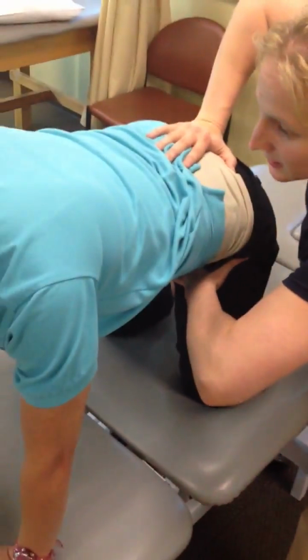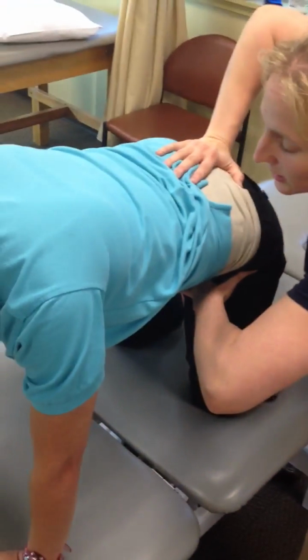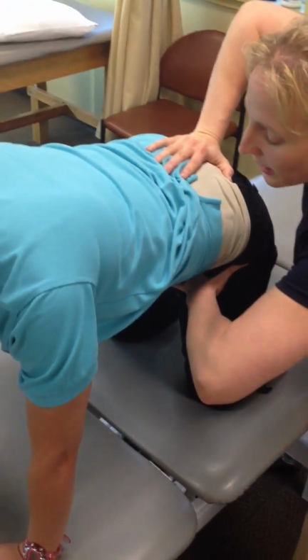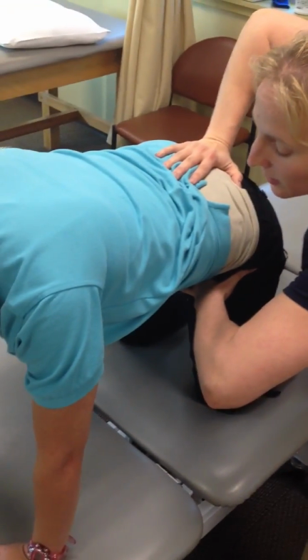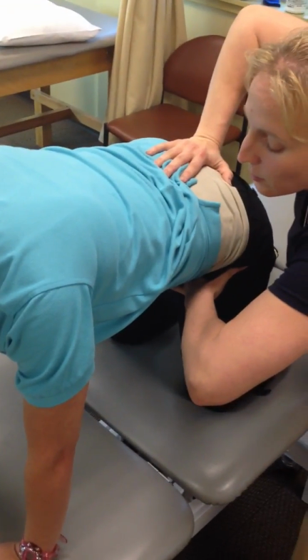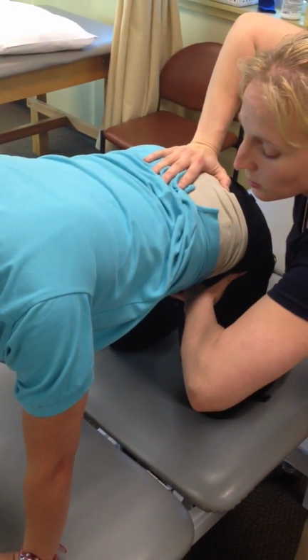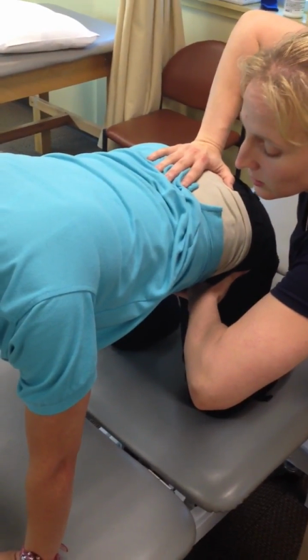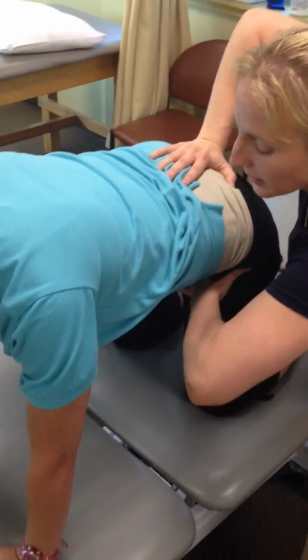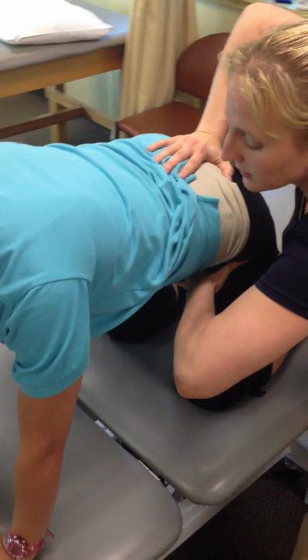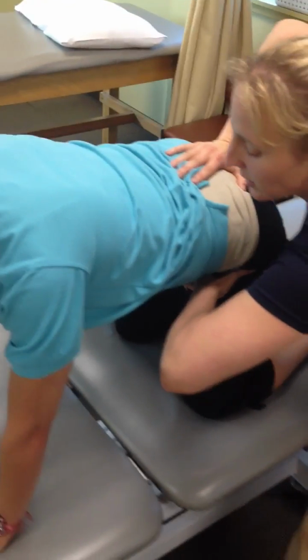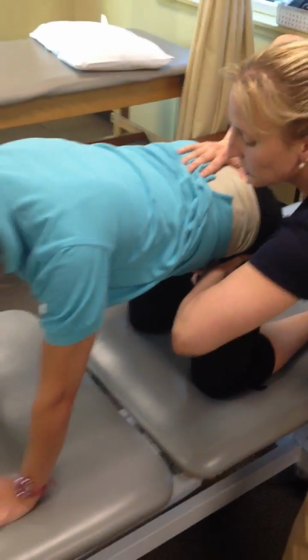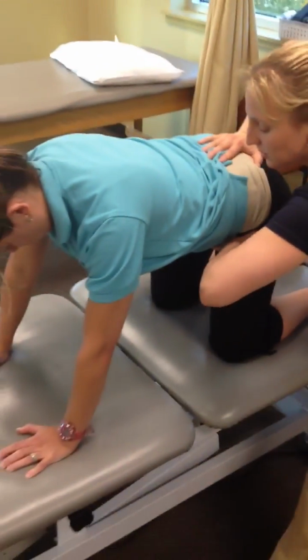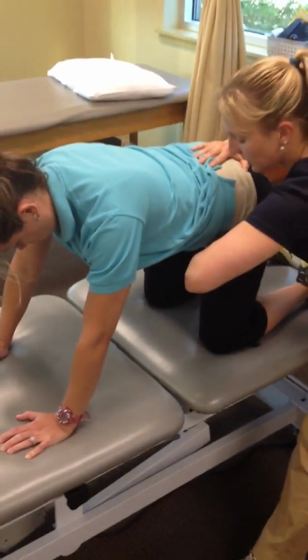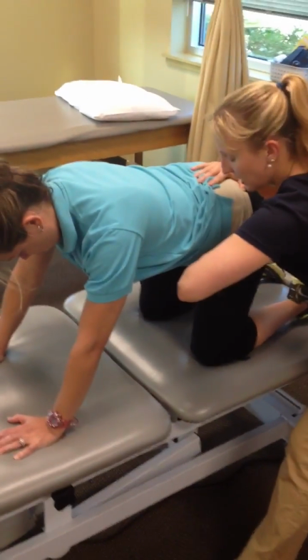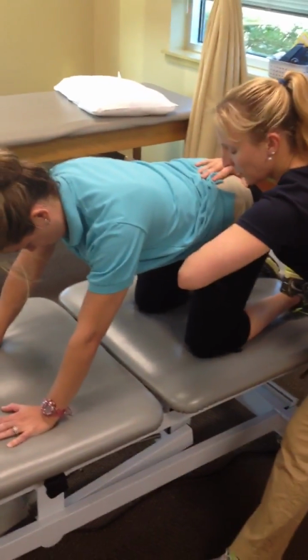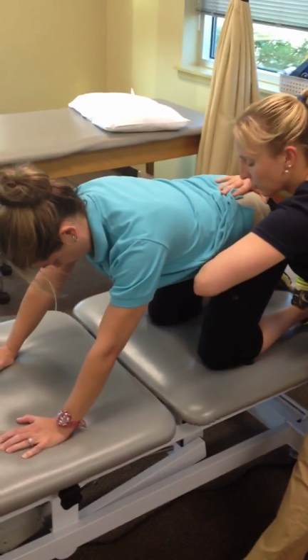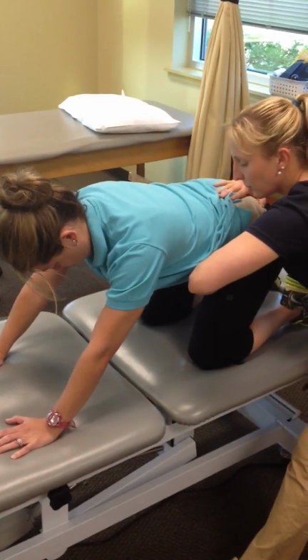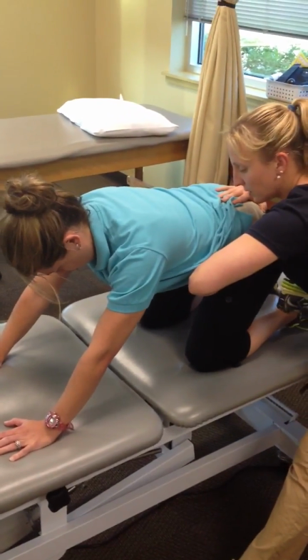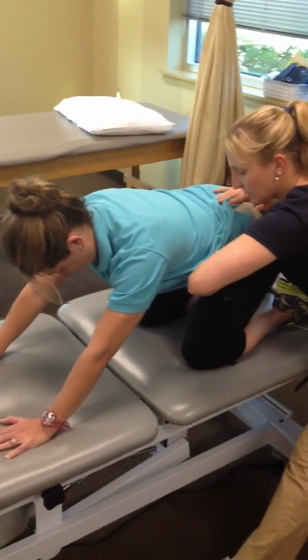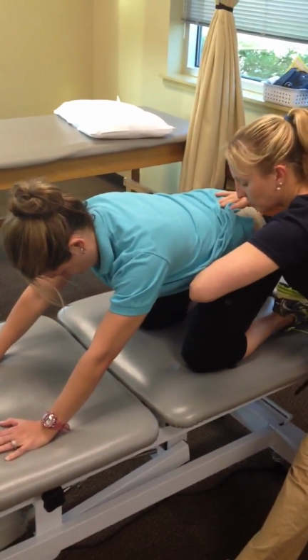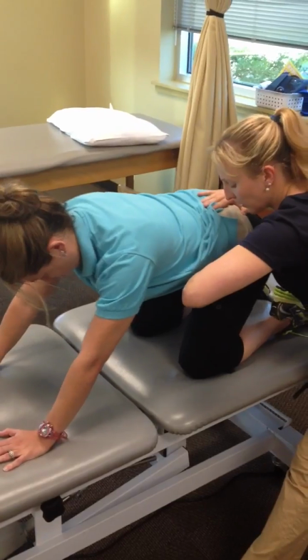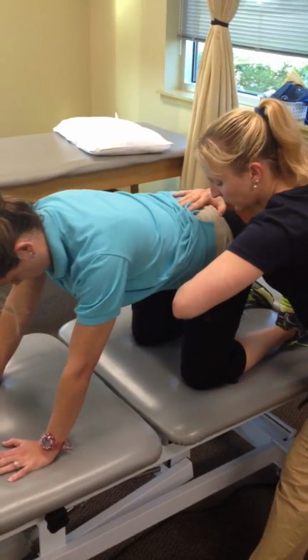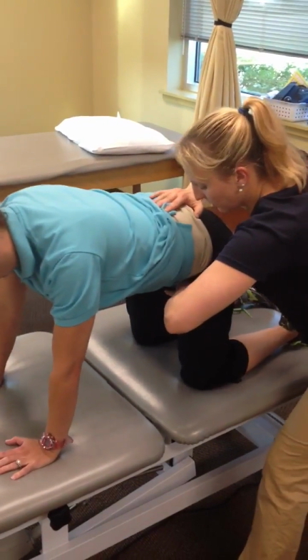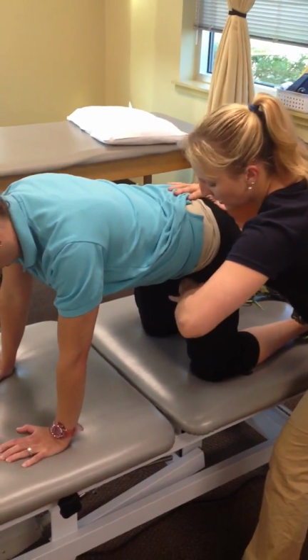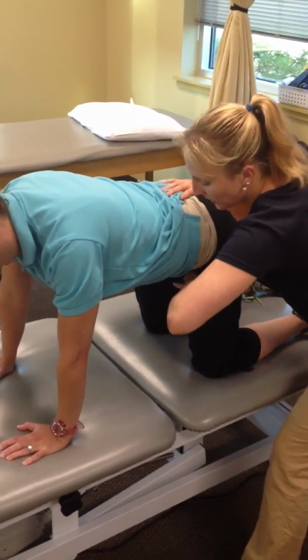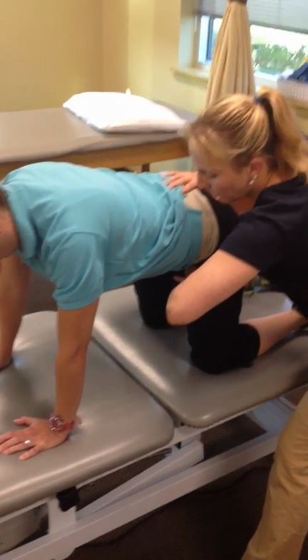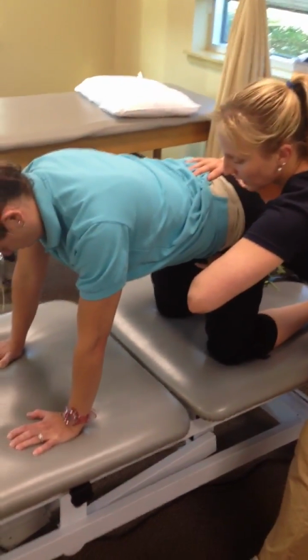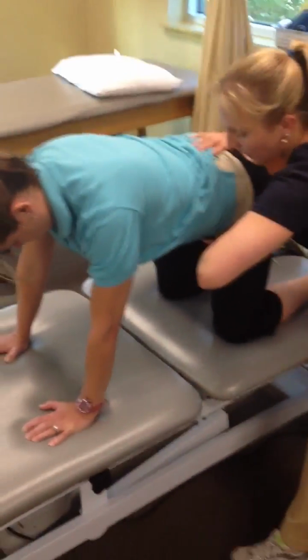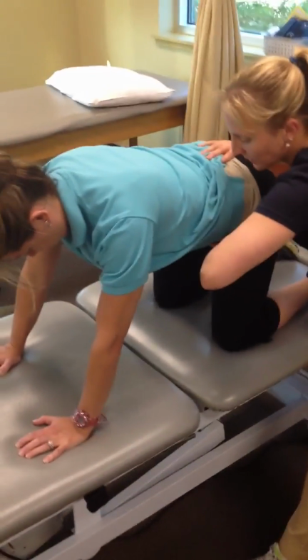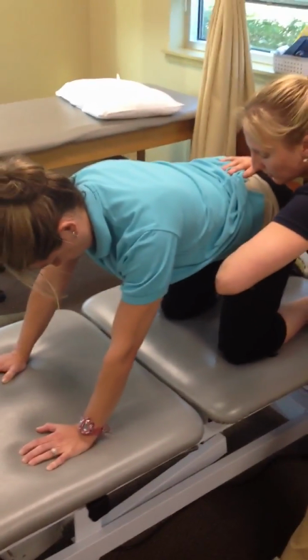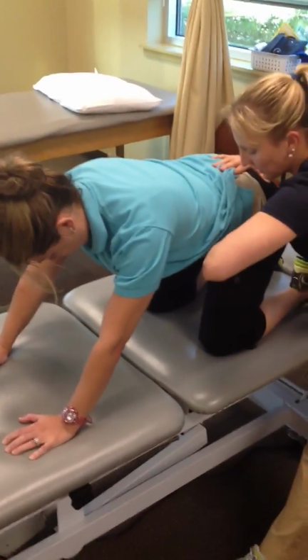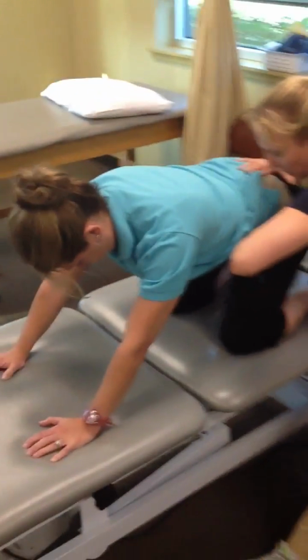Abs engage — she engages her abs. Push through the heels of your hands. Try to push your hip through your glute max, like through your buttock. Think about that hip bone gliding back into your glute max, into your buttock.